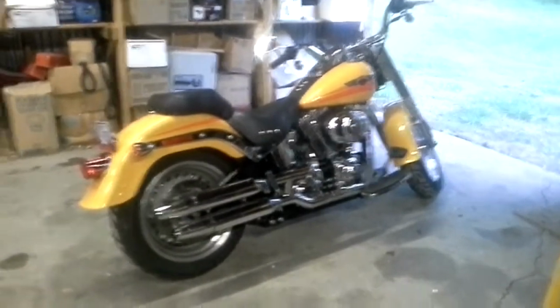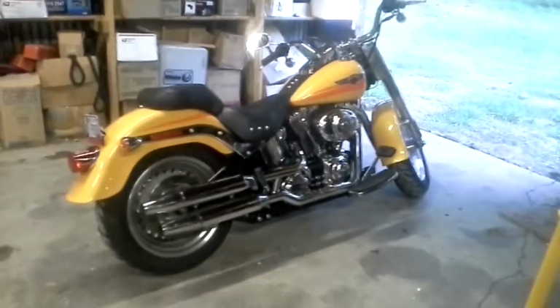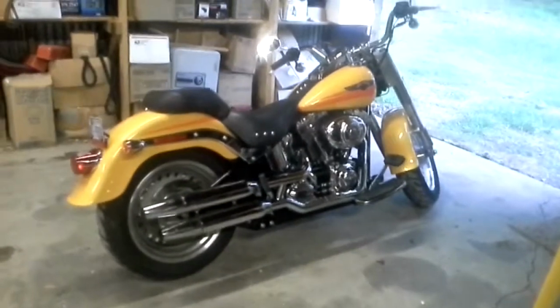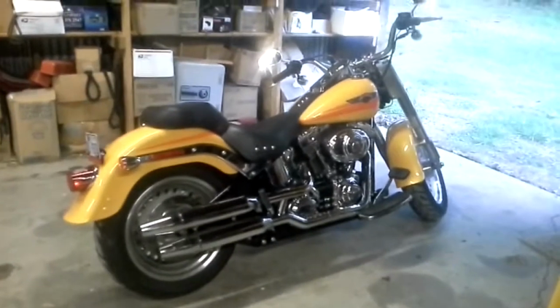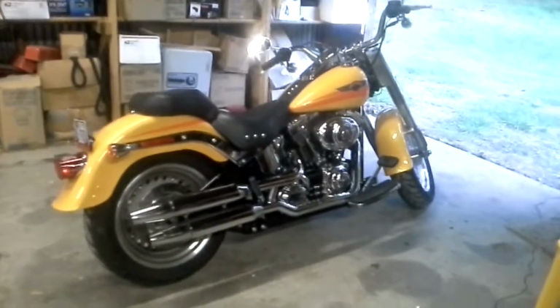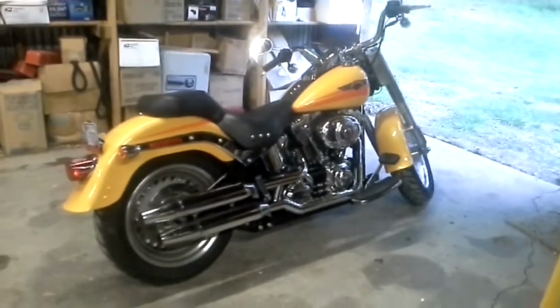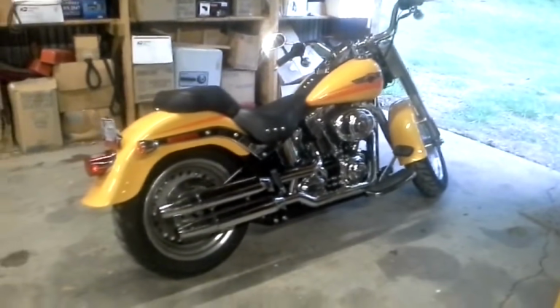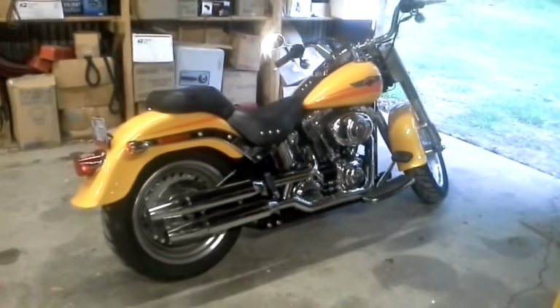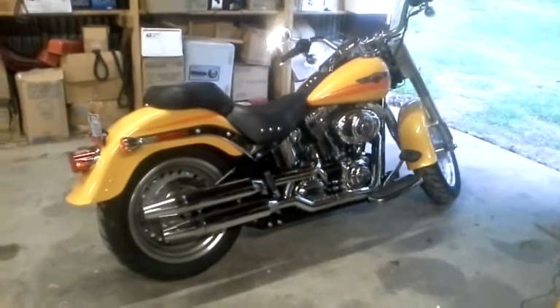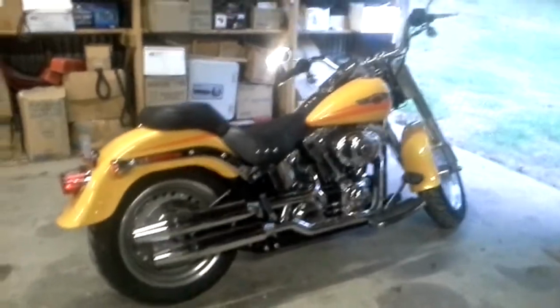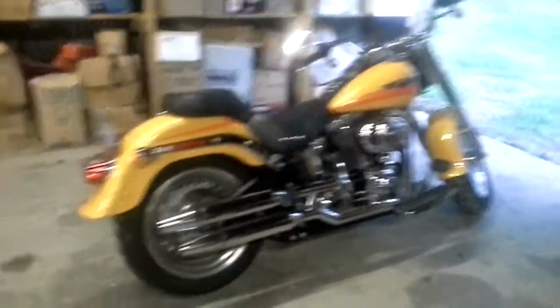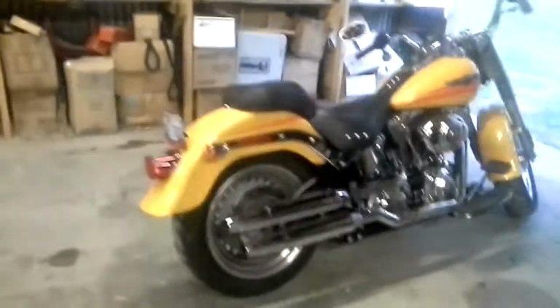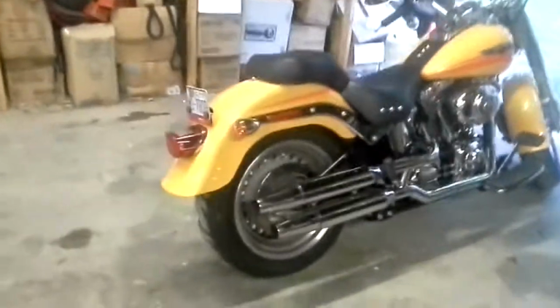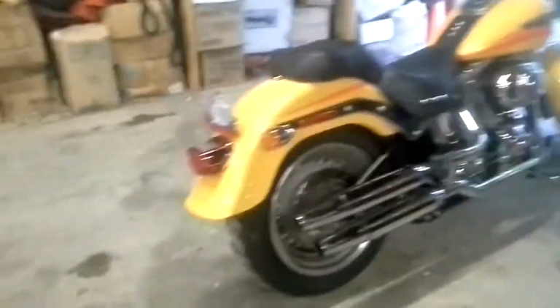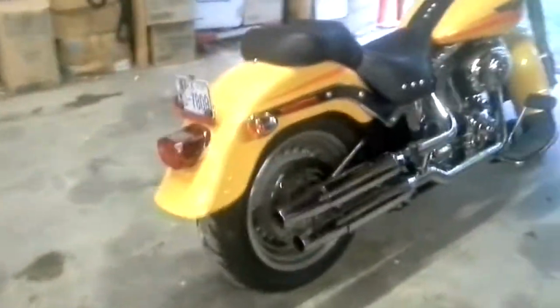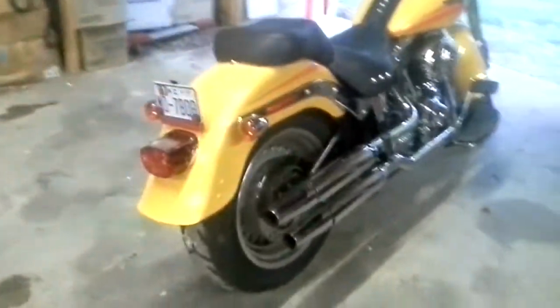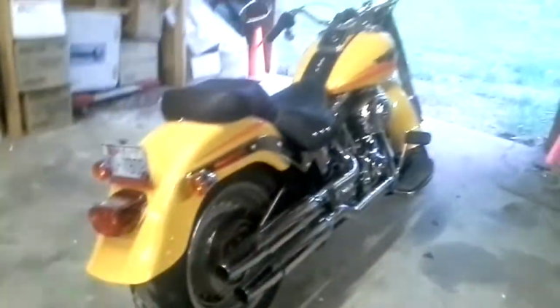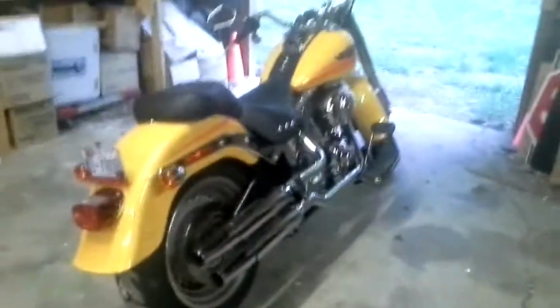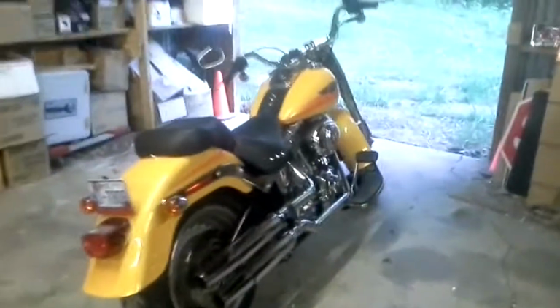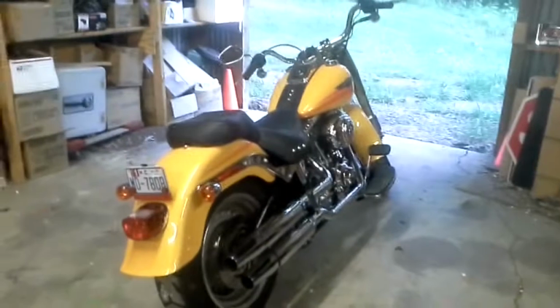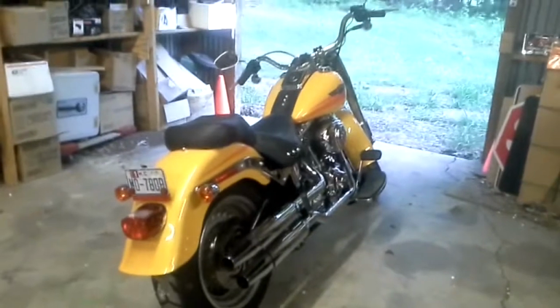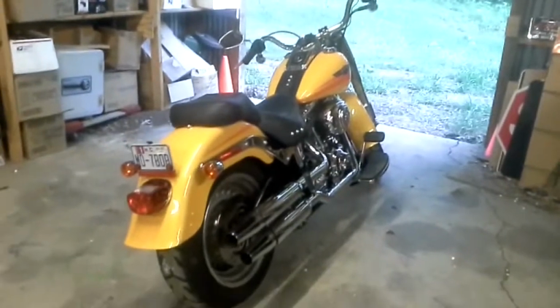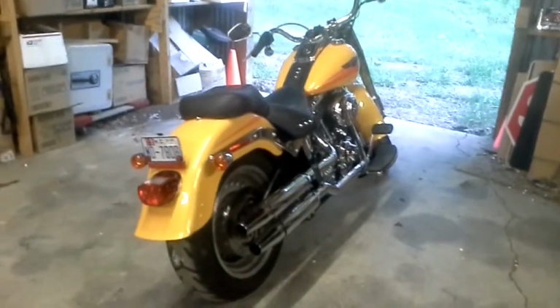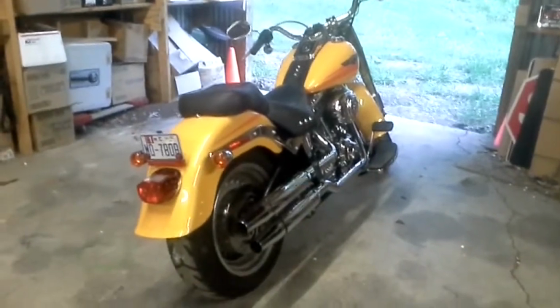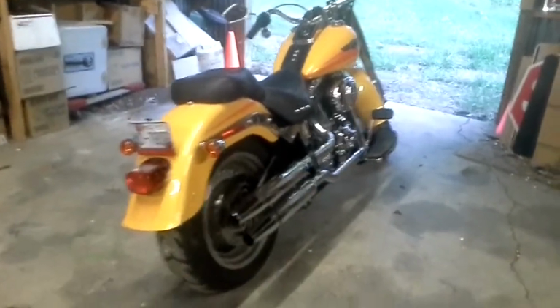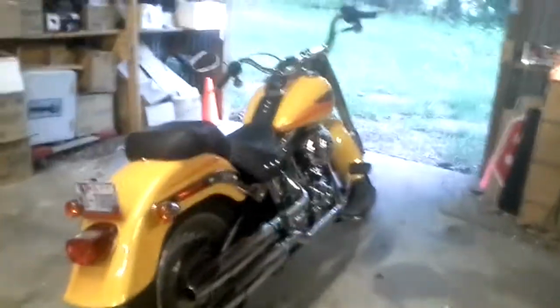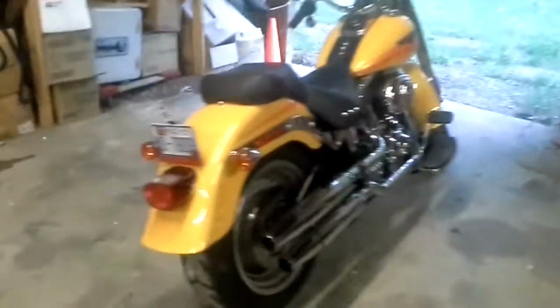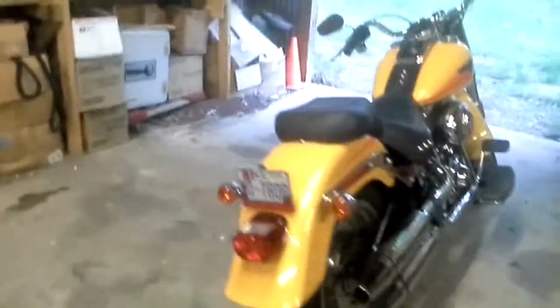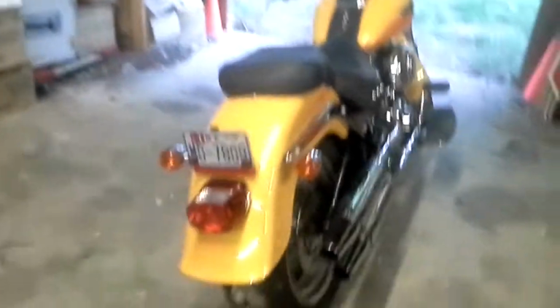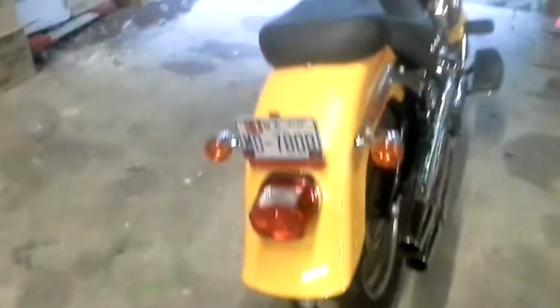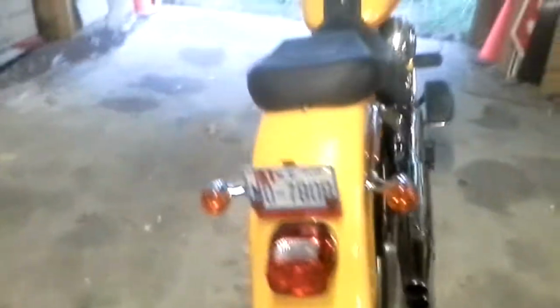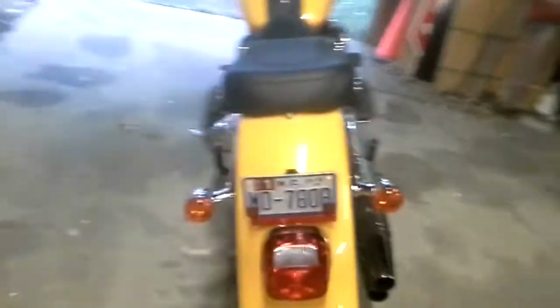Hi Angela, Mark from Lister Motorsports. I want to do a quick walk around and show you the bike. It's pearl yellow — they only made 777 in this color. It is absolutely gorgeous in the sun with the metallic.